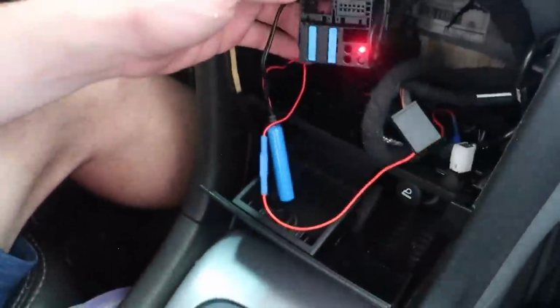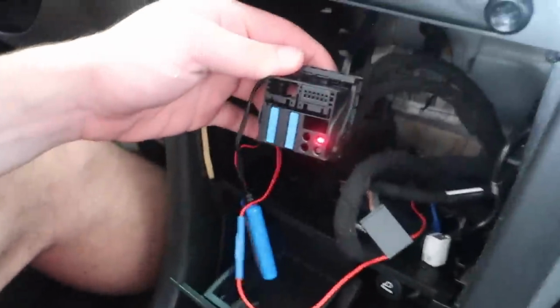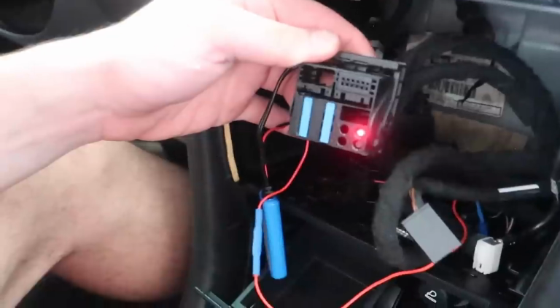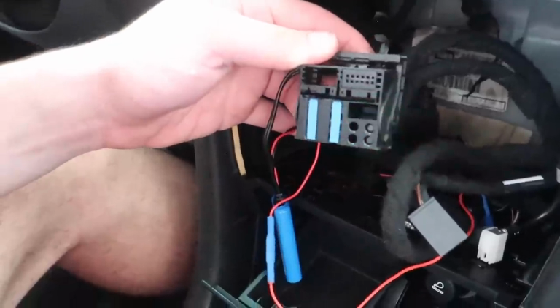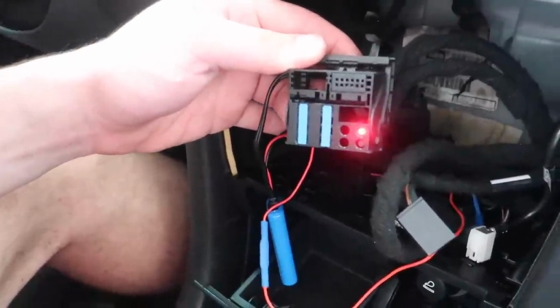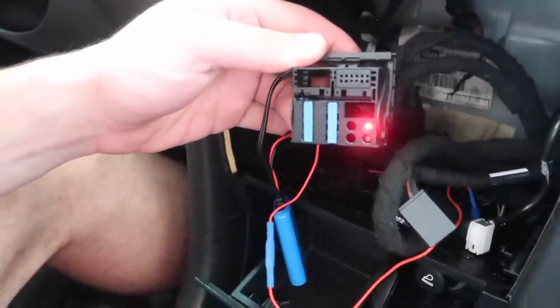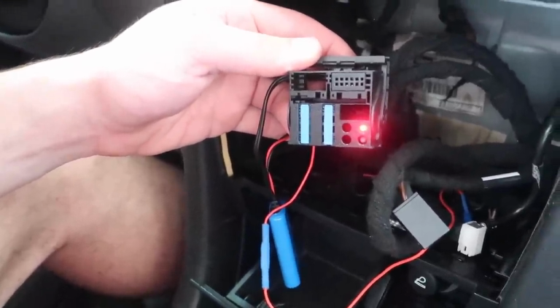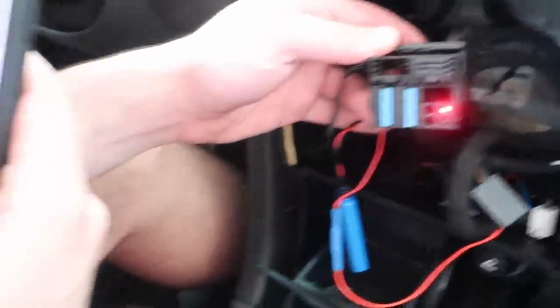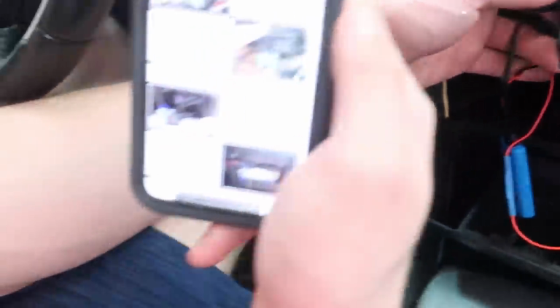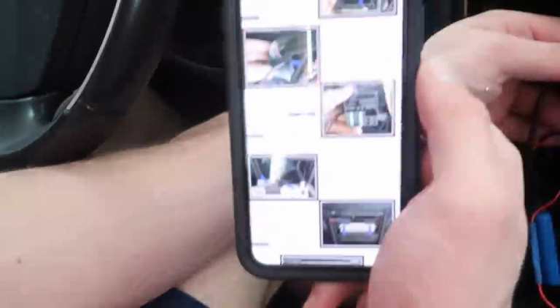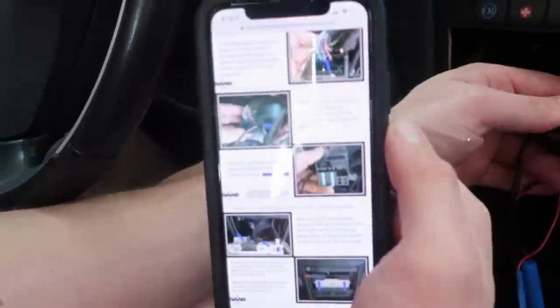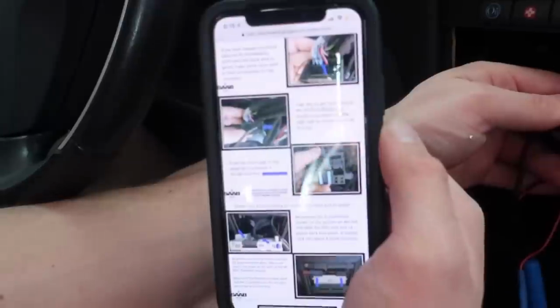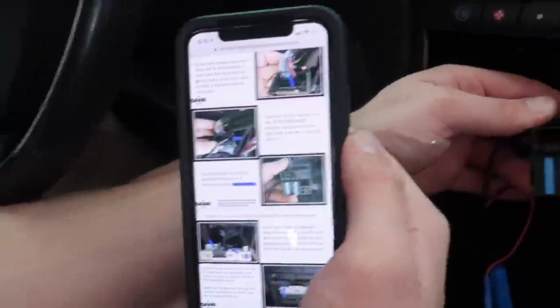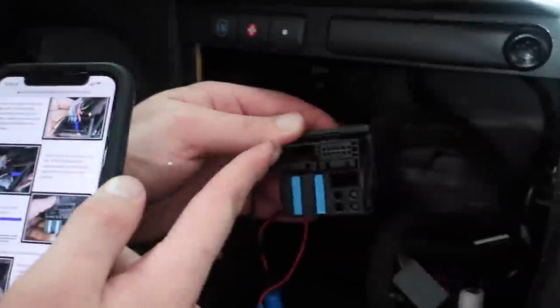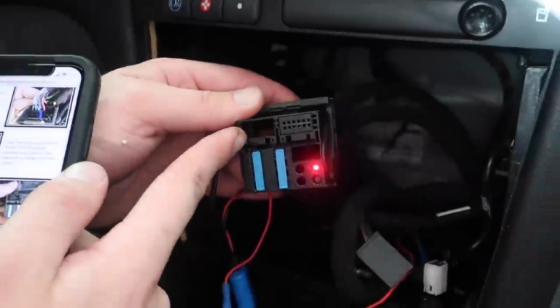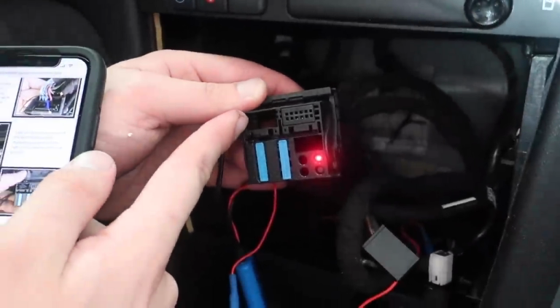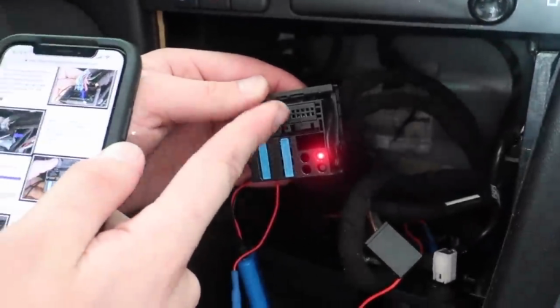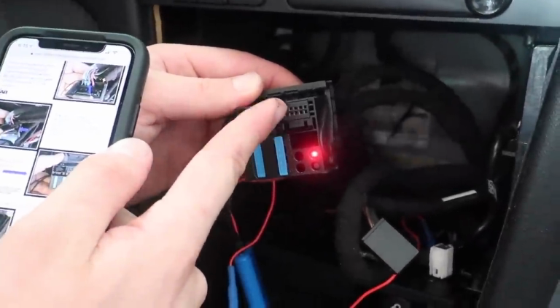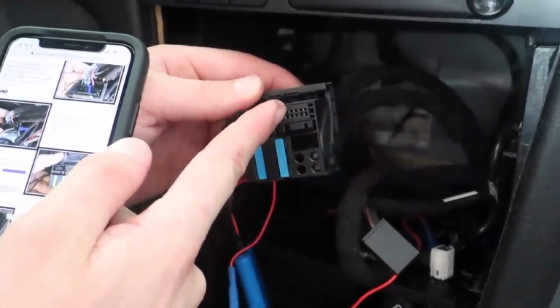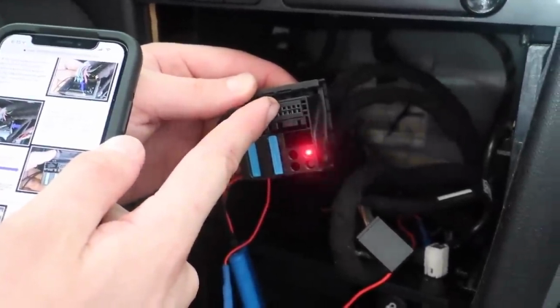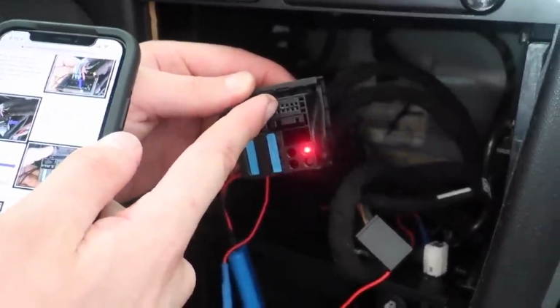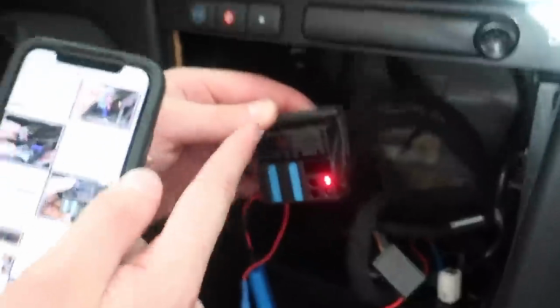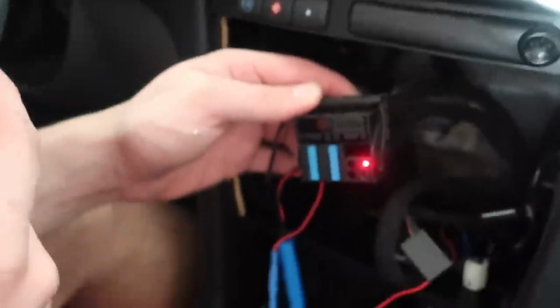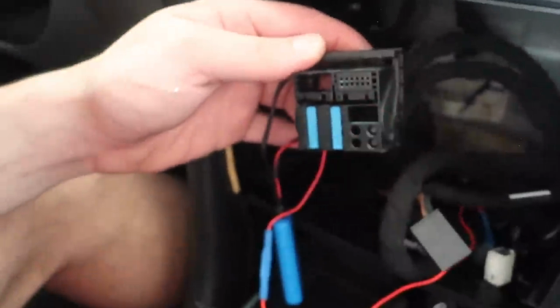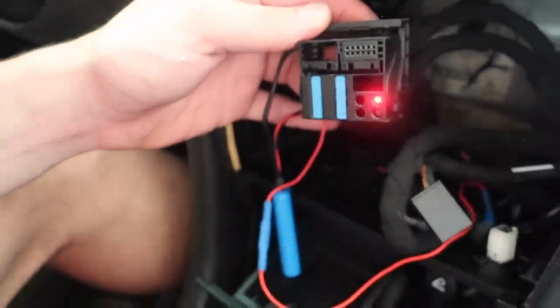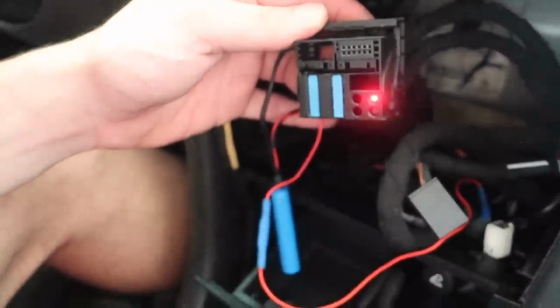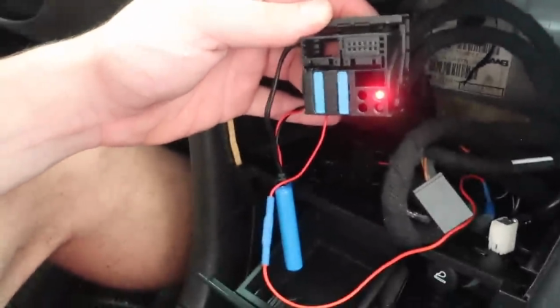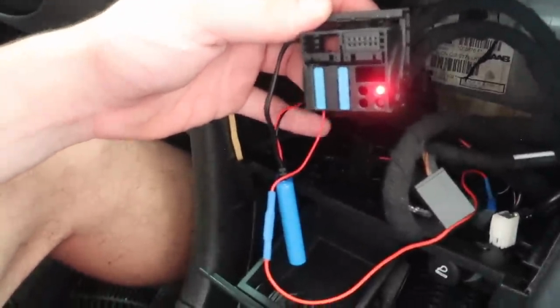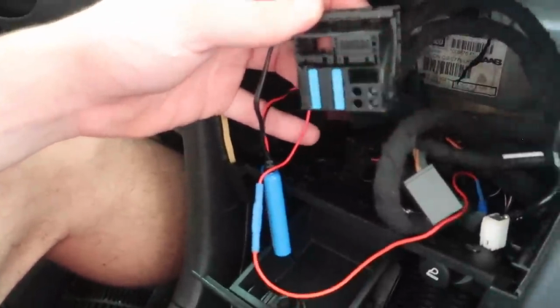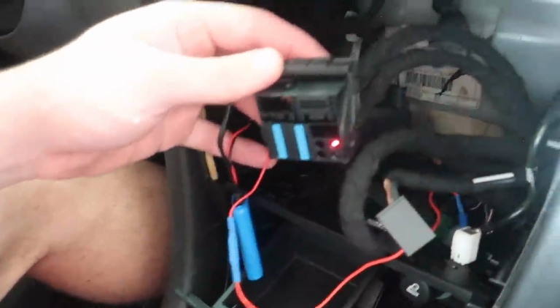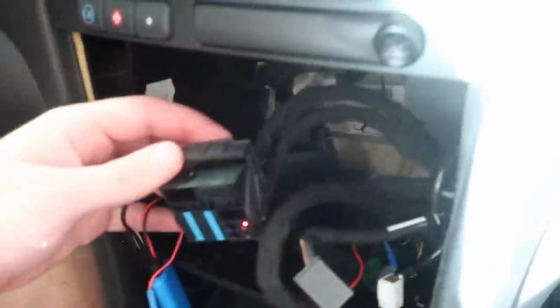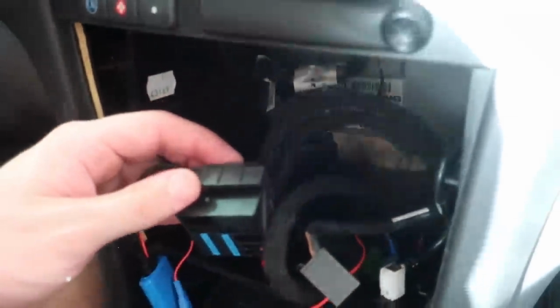In the PDF, he gives you a good picture to show exactly how it should look. This connector here should be empty, and that one right there is where your Bluetooth module should be plugged into. So now we're ready to reinstall it all.